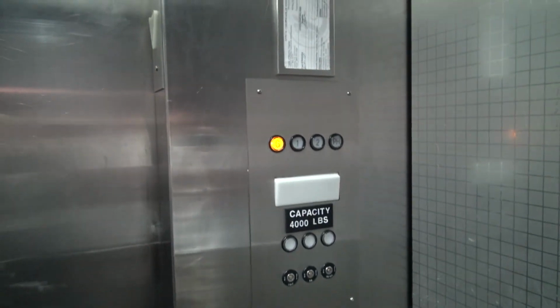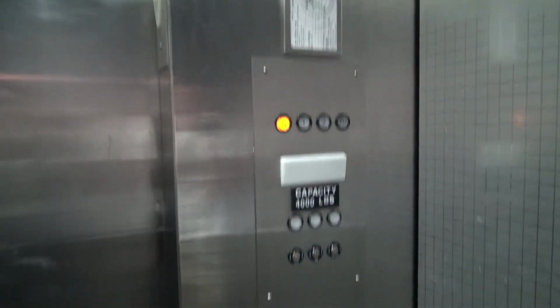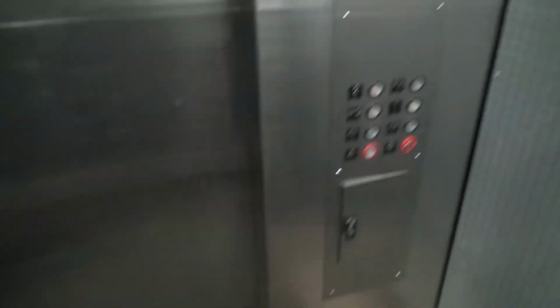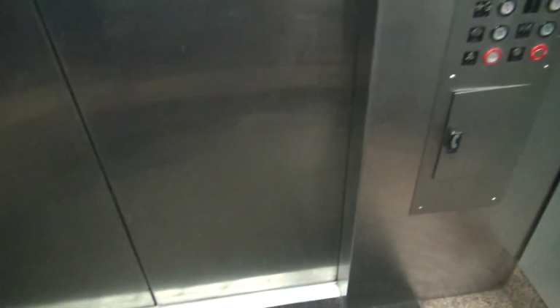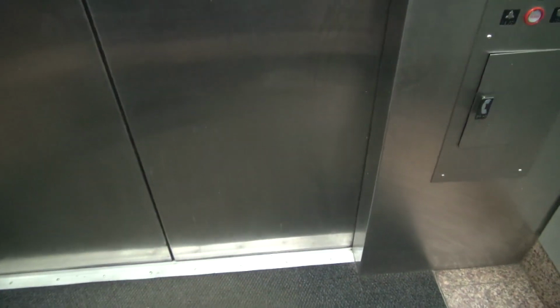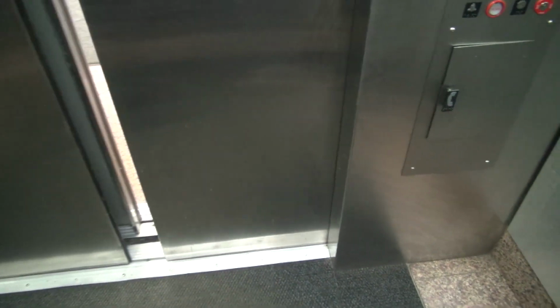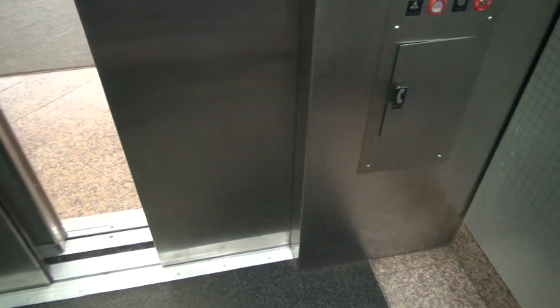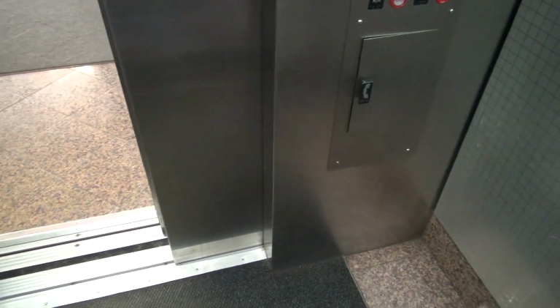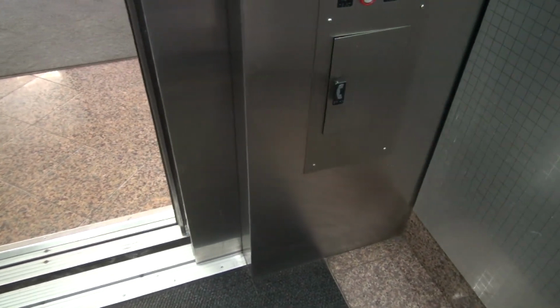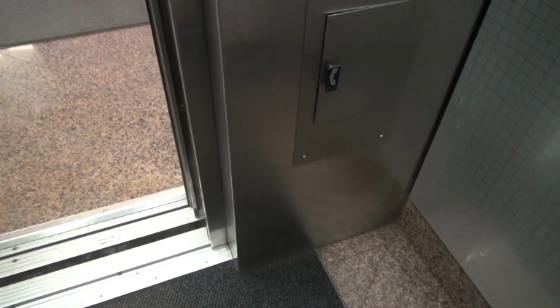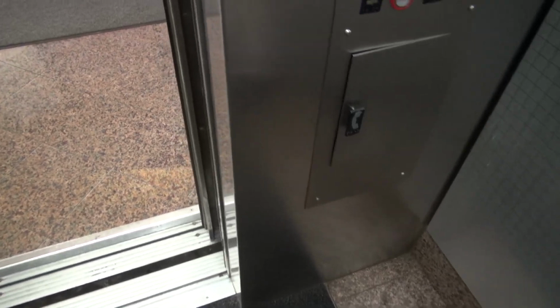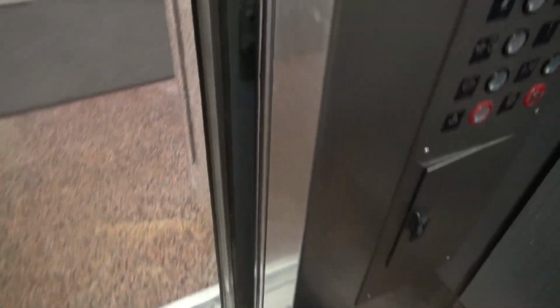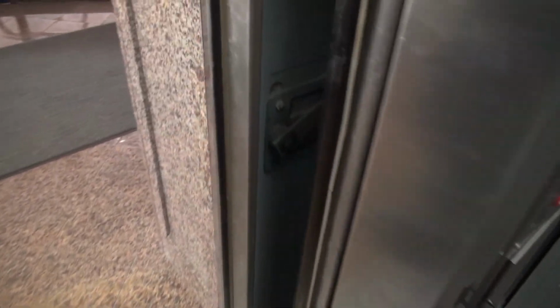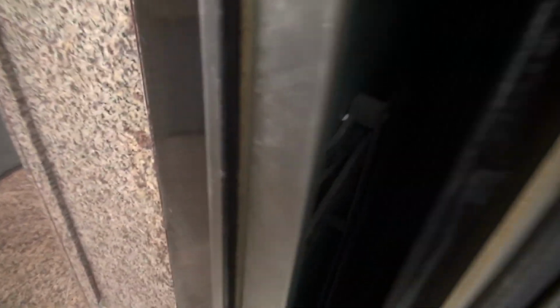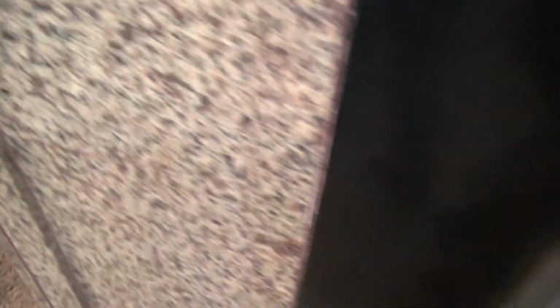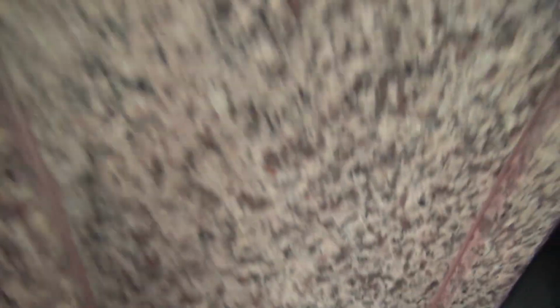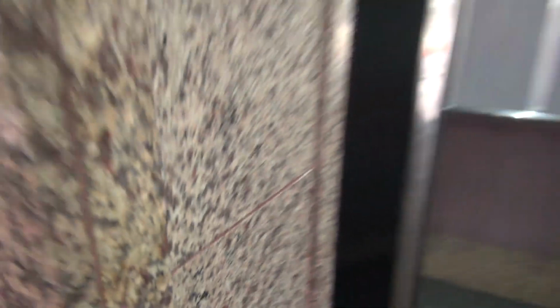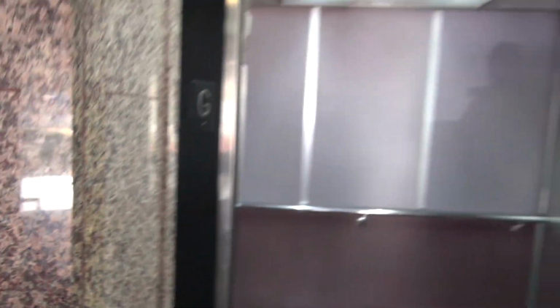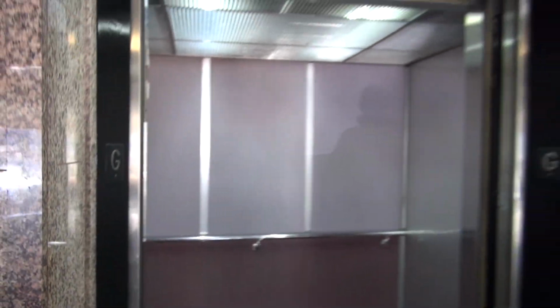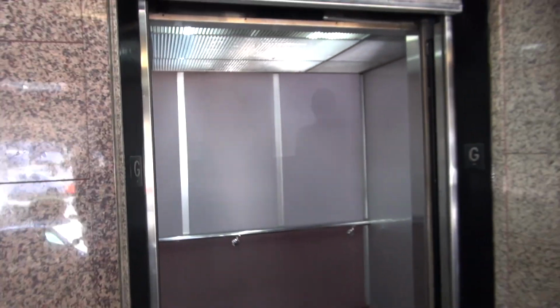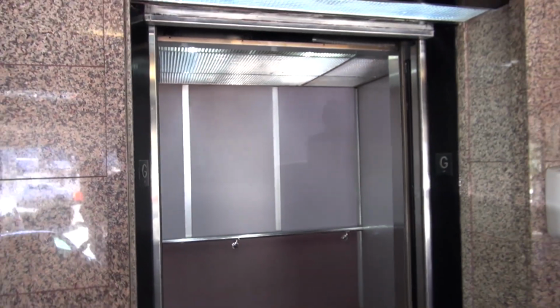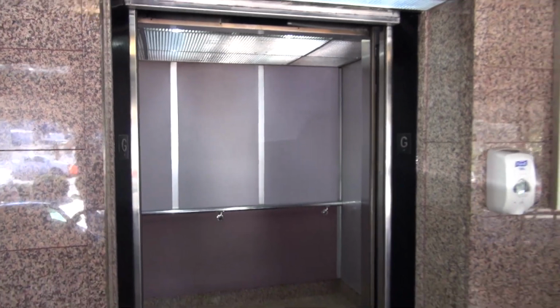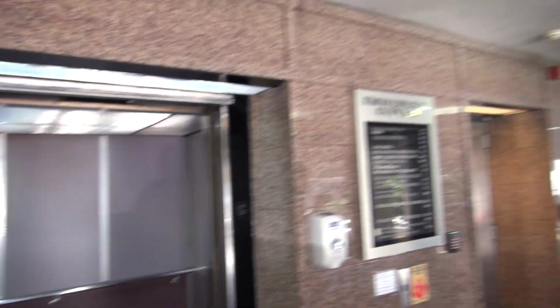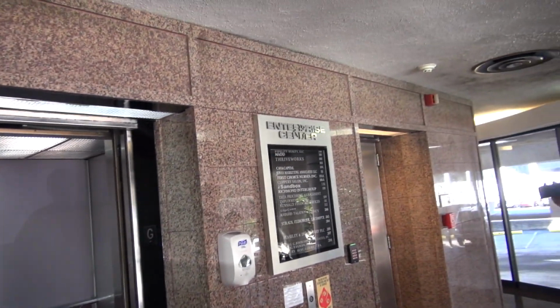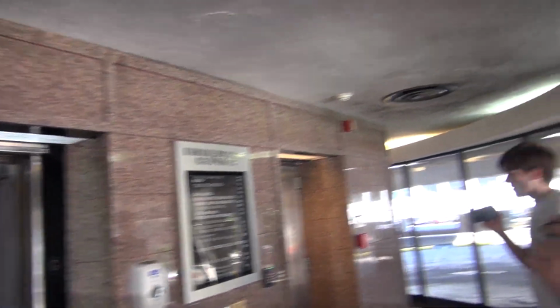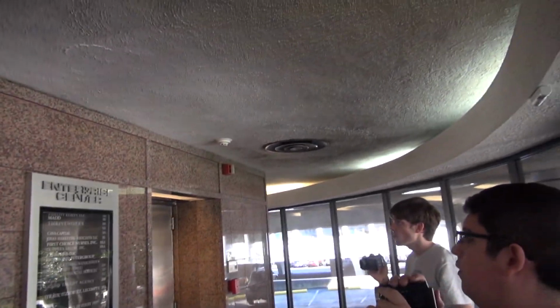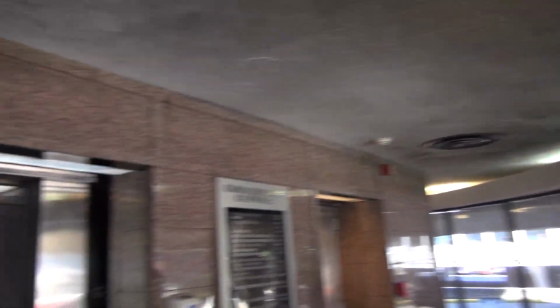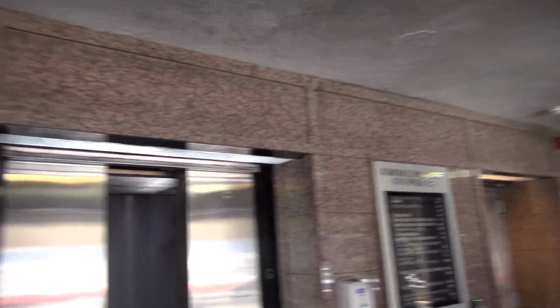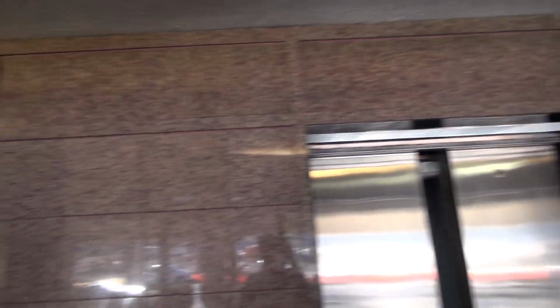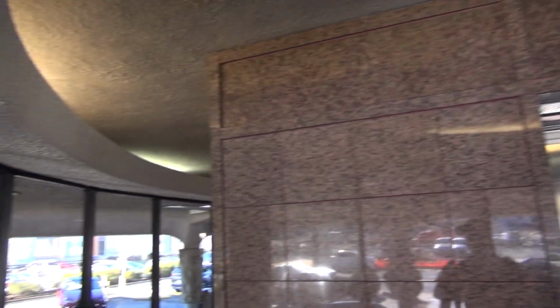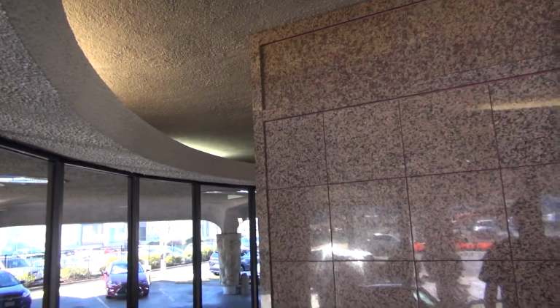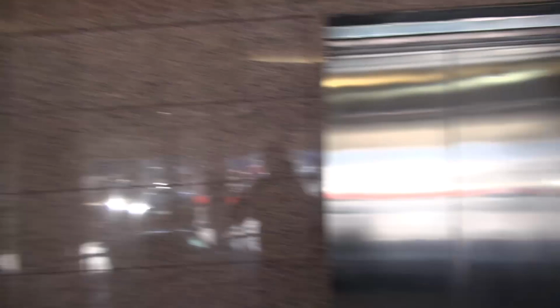This is definitely a unique elevator. The building's cool — the building is really cool, really beautiful. But look at that elevator. It looks like they wanted to, but they don't have to. That is just strange.